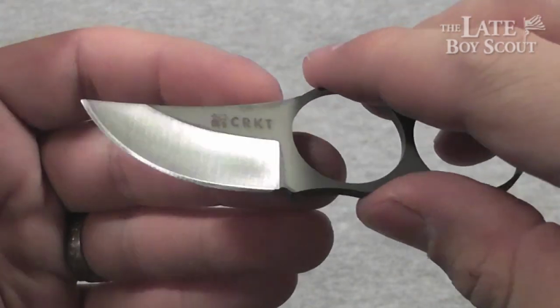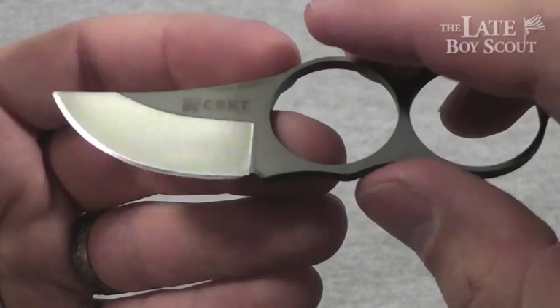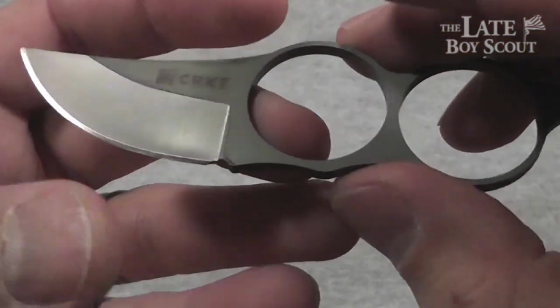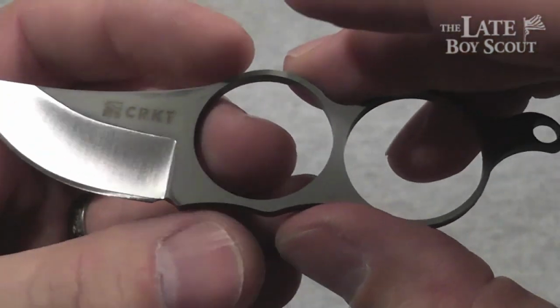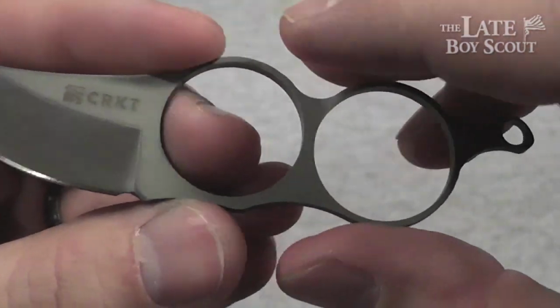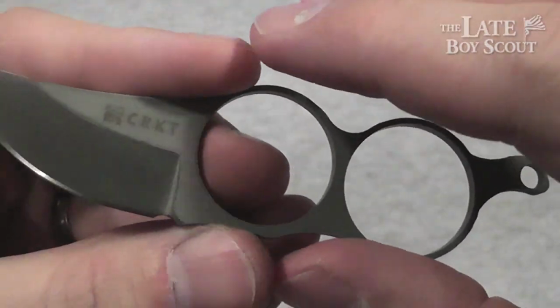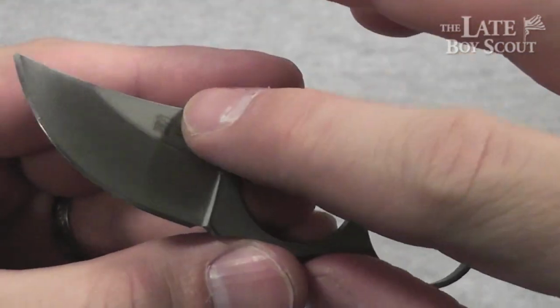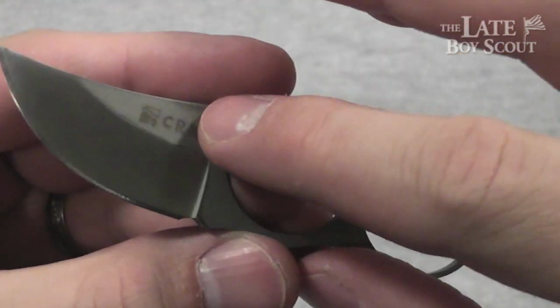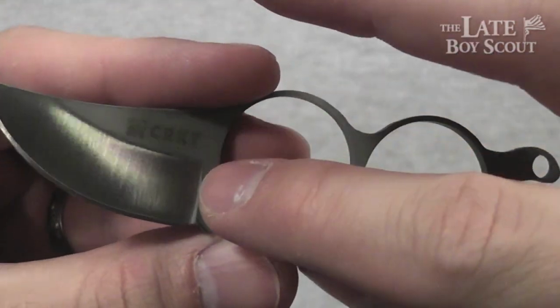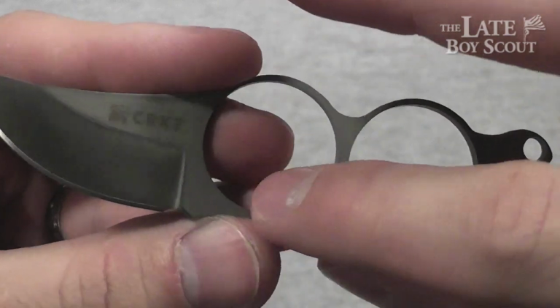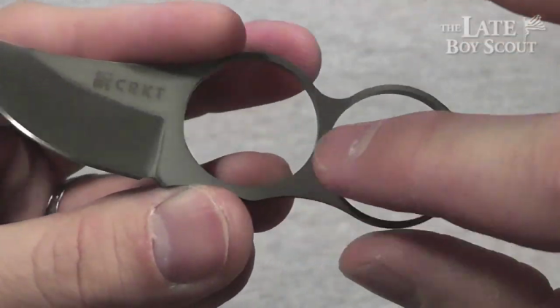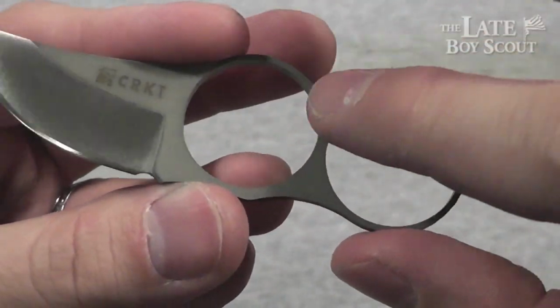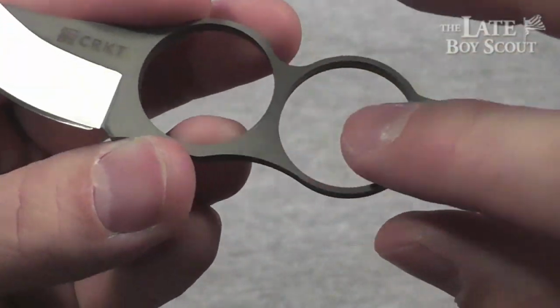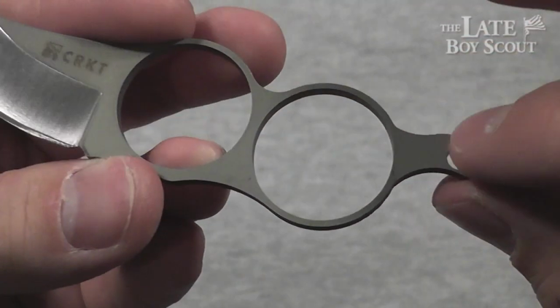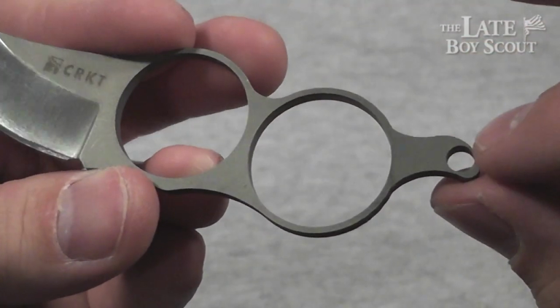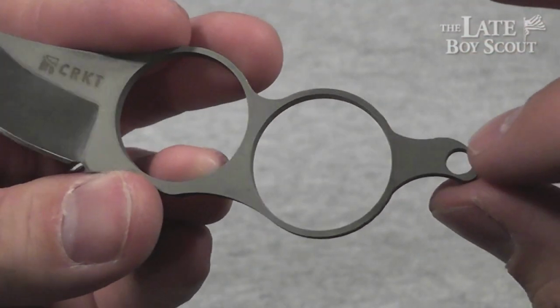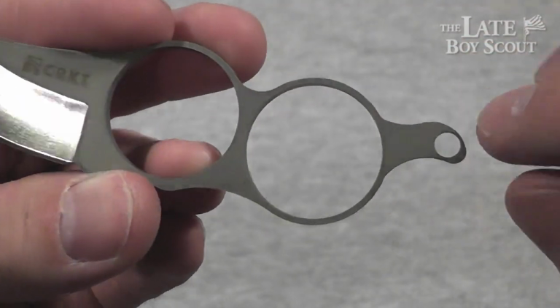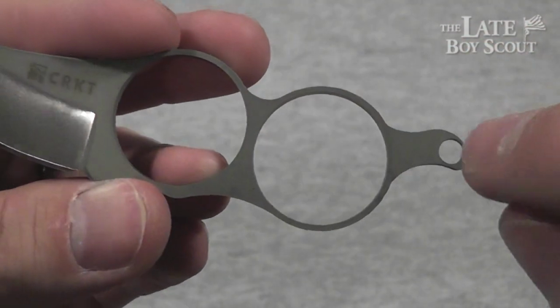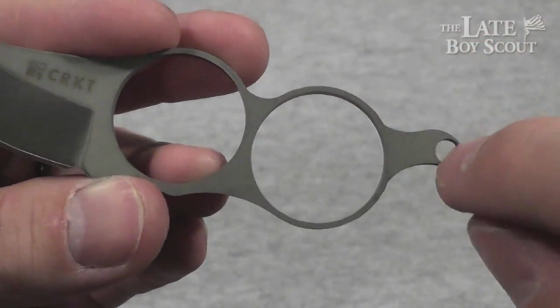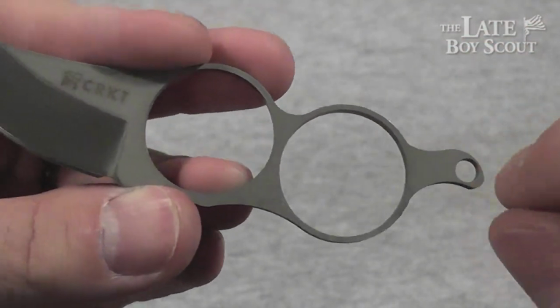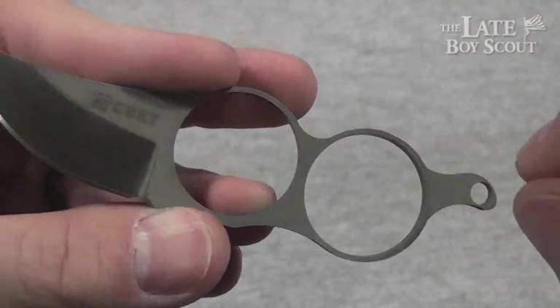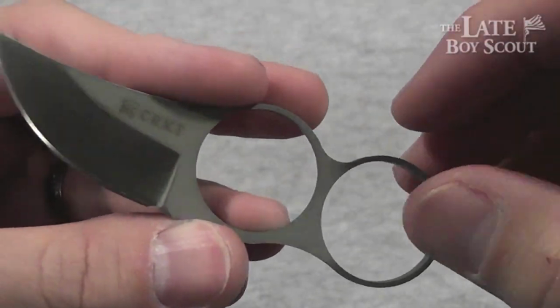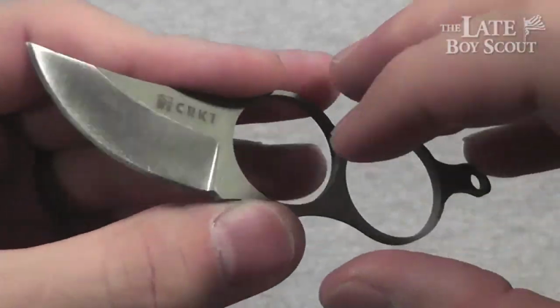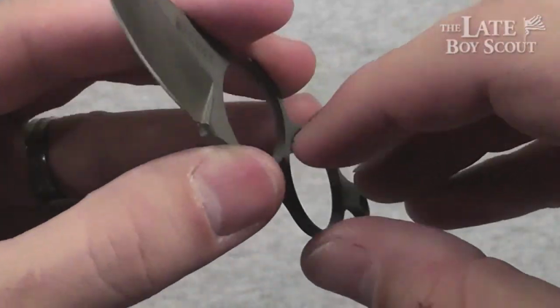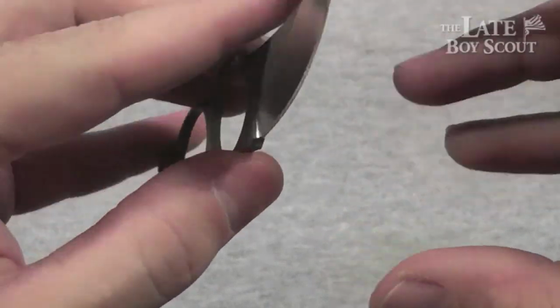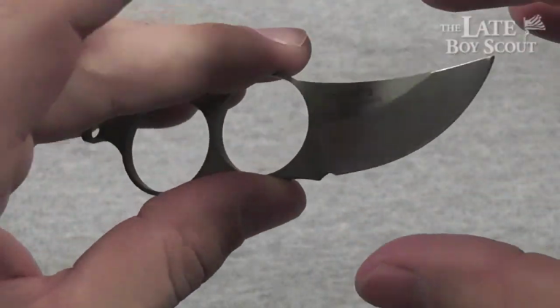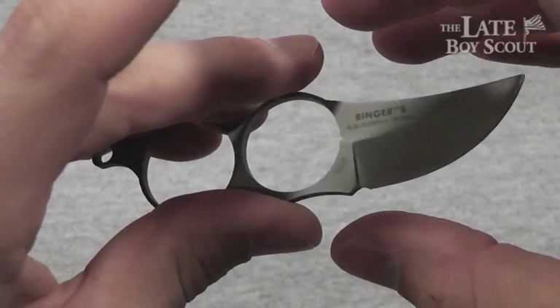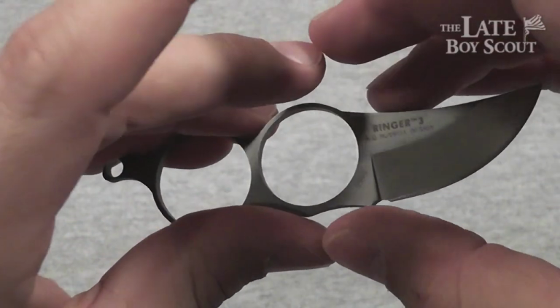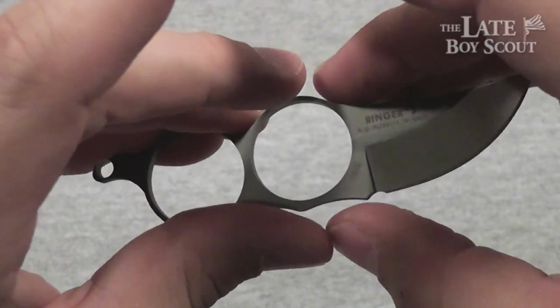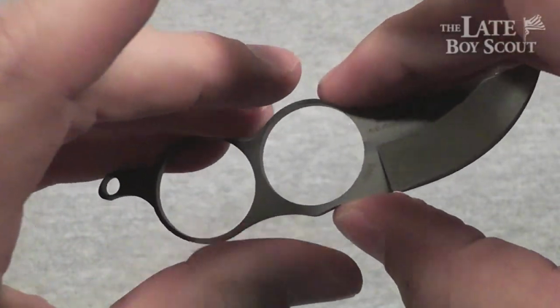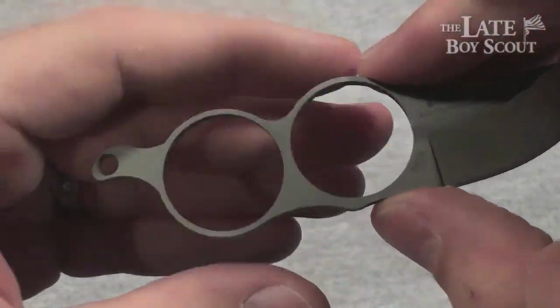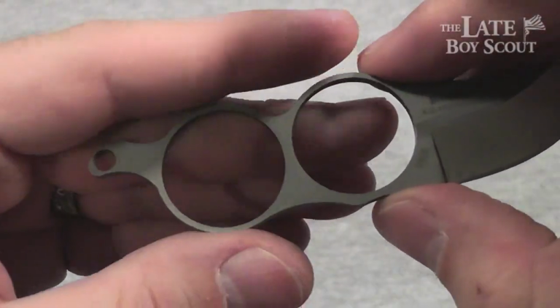I do like the finish on this — it's a sort of bead blasted powder coated type of finish. There's a lanyard hole here if you want to use it; I haven't attached any sort of lanyard to it so far.